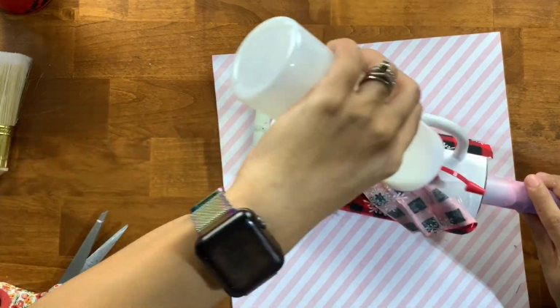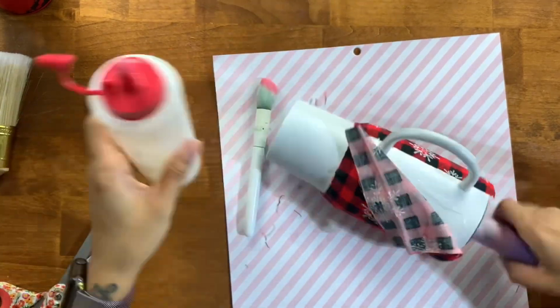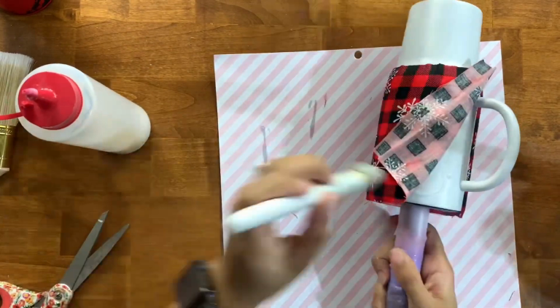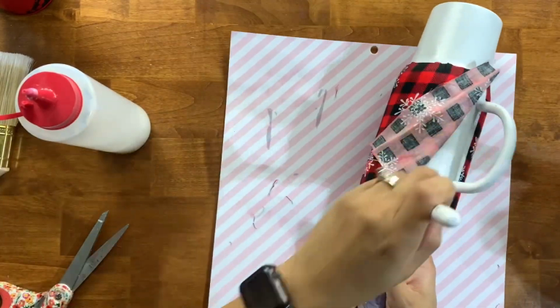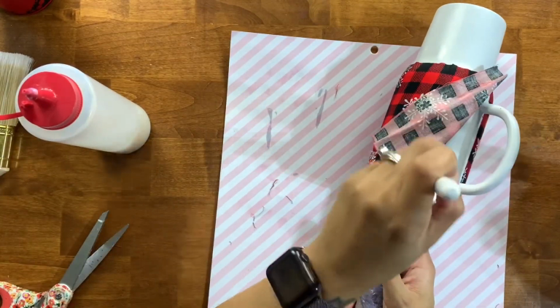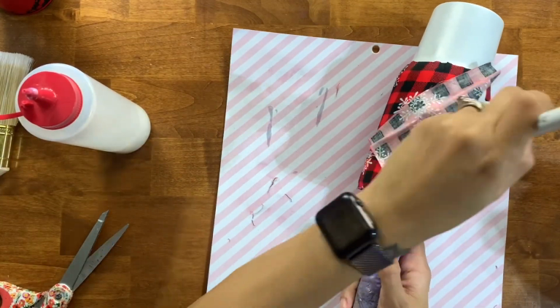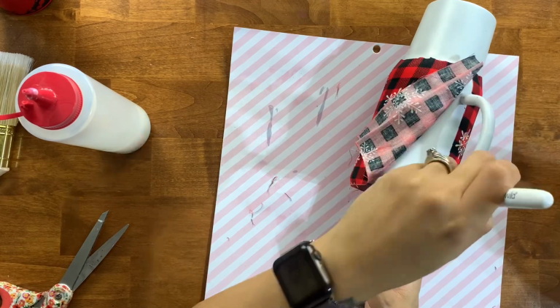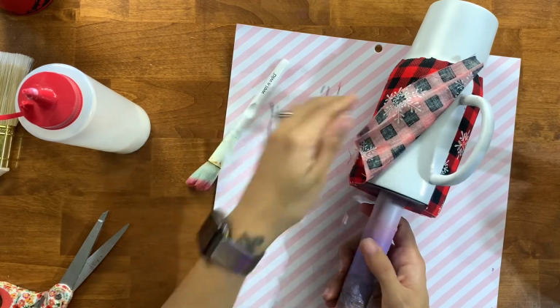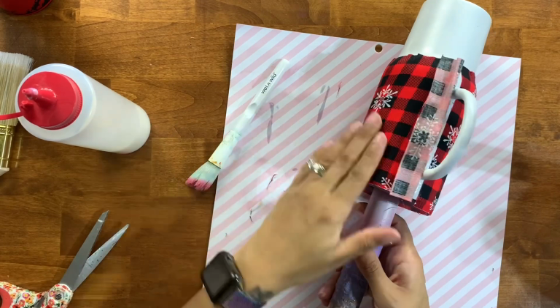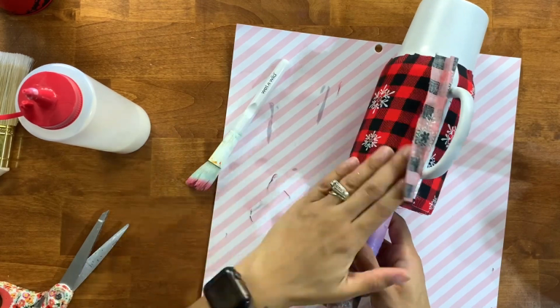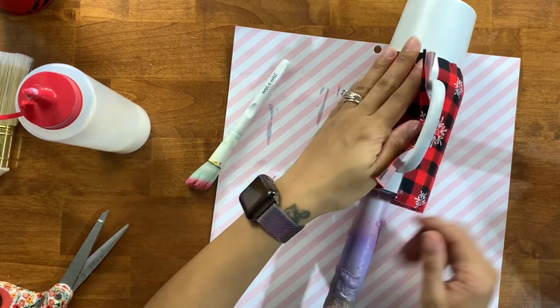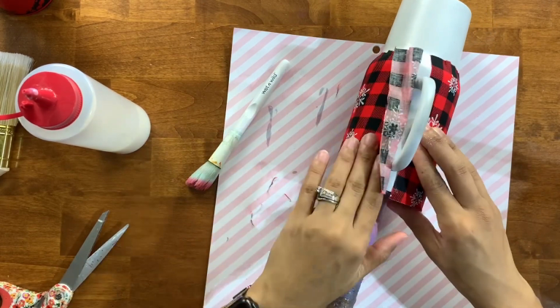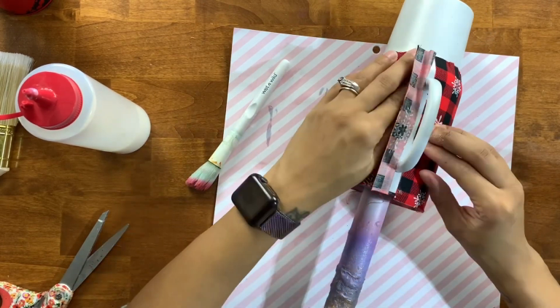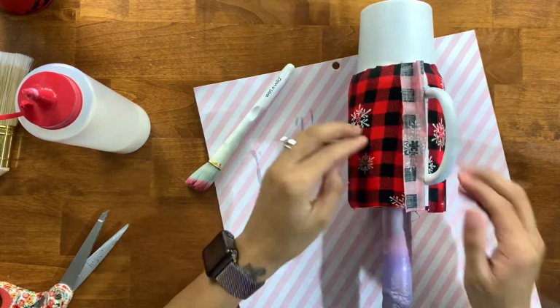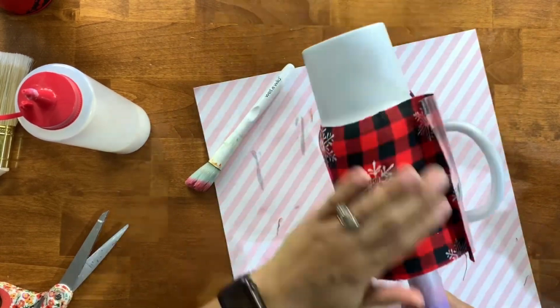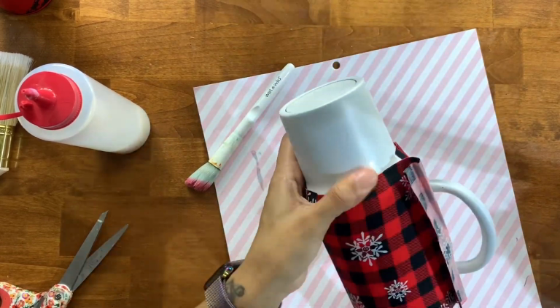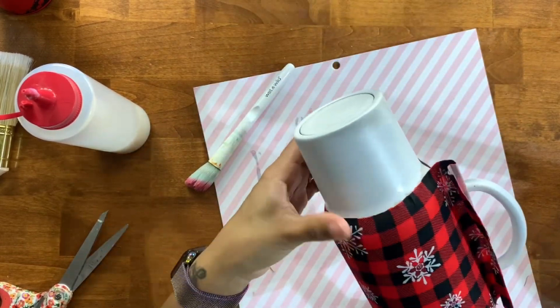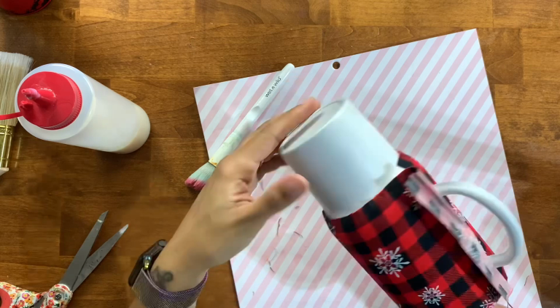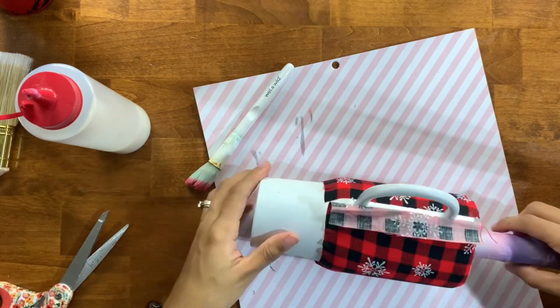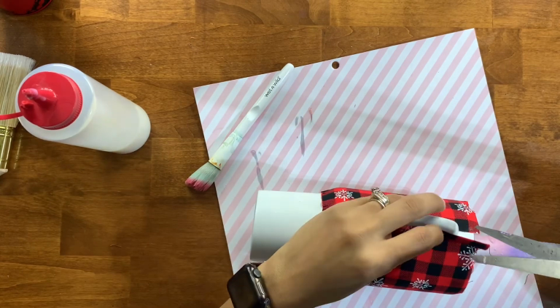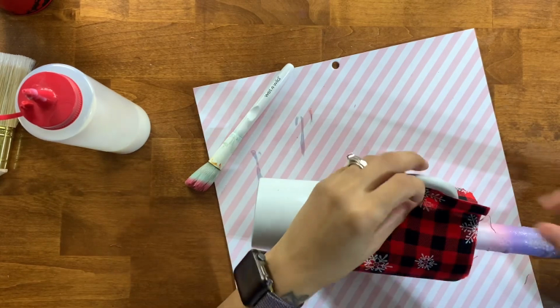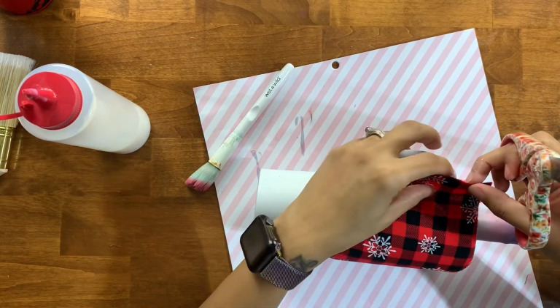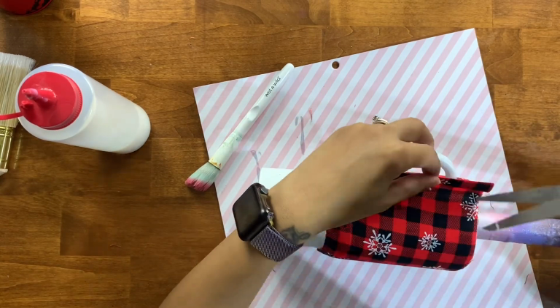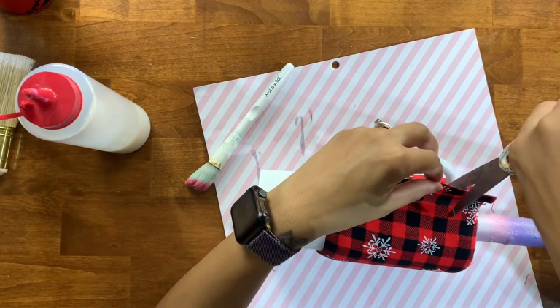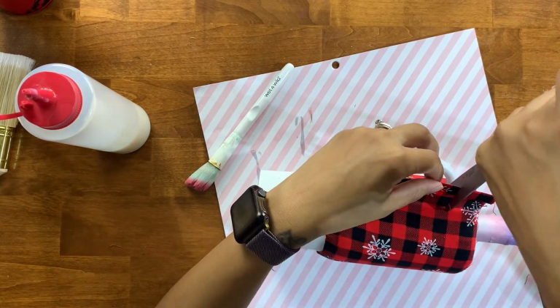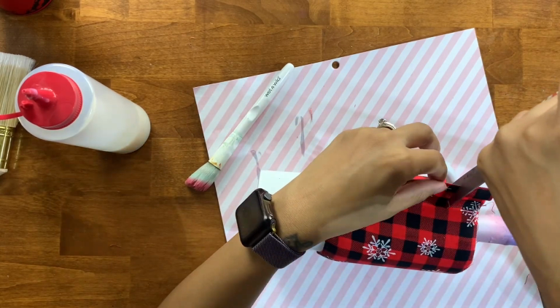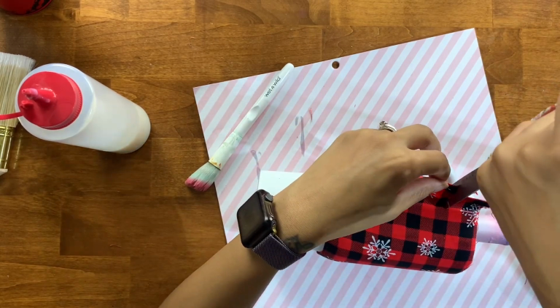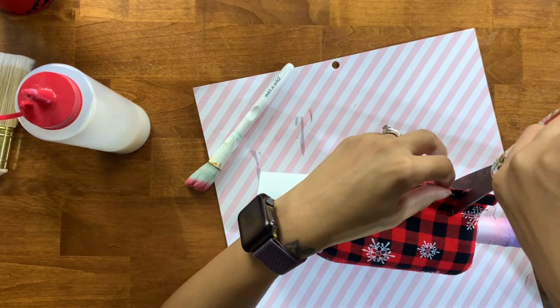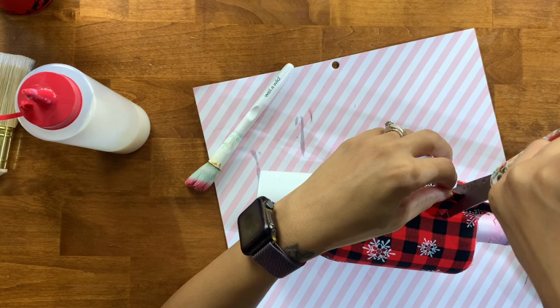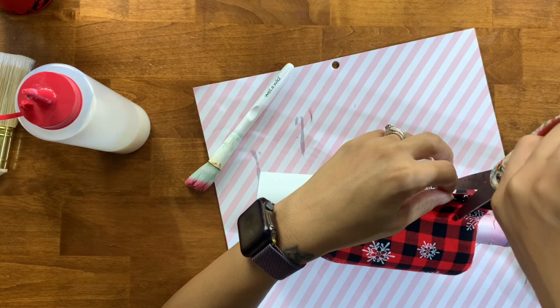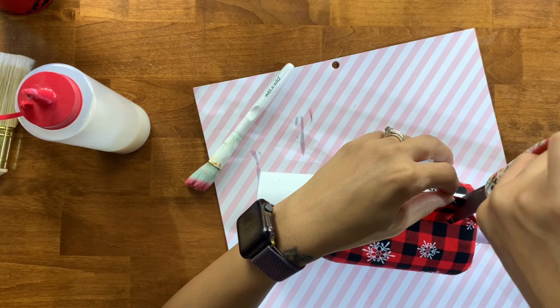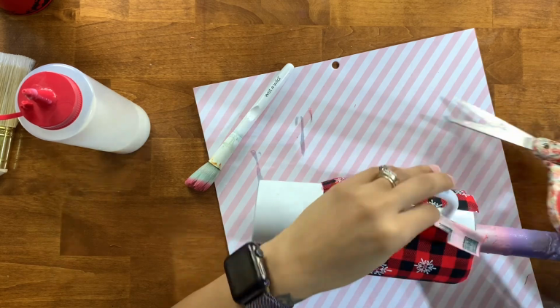You can also use Quick Coat, which is very similar to polycrylic and is from CCDIY. I mentioned that in my first fabric tumbler video, and it is also a great alternative for applying your fabrics.